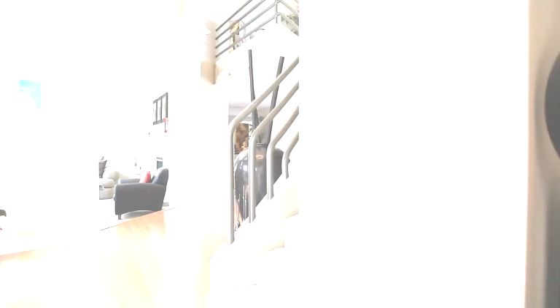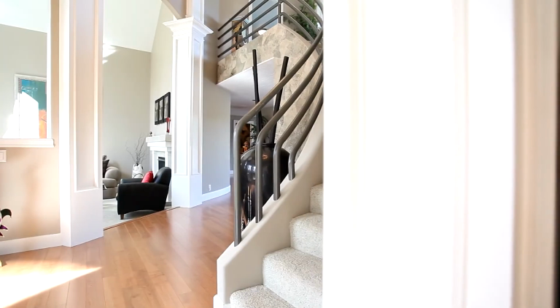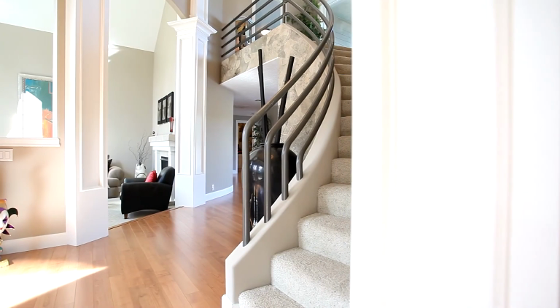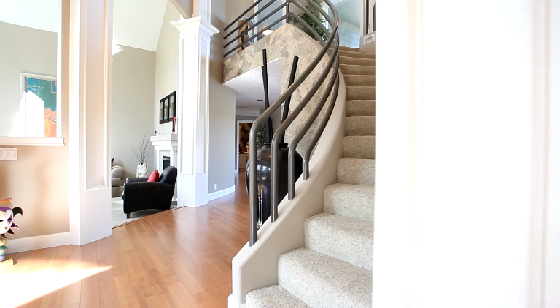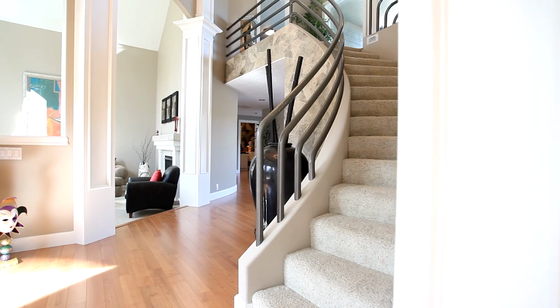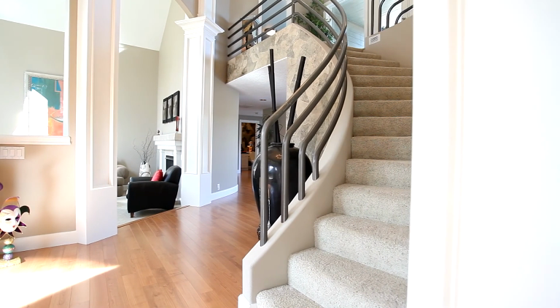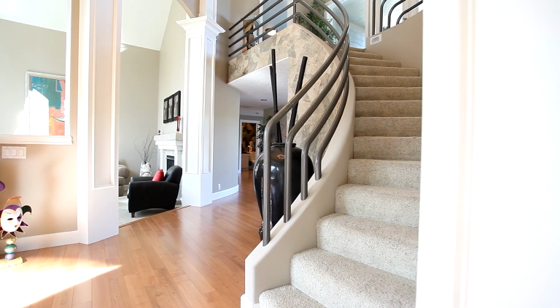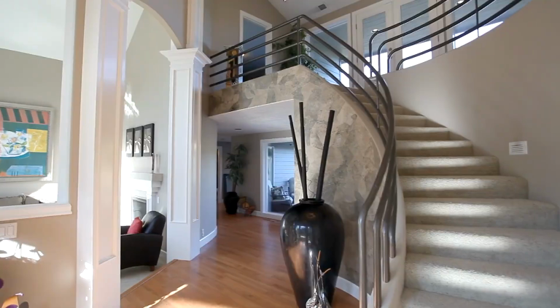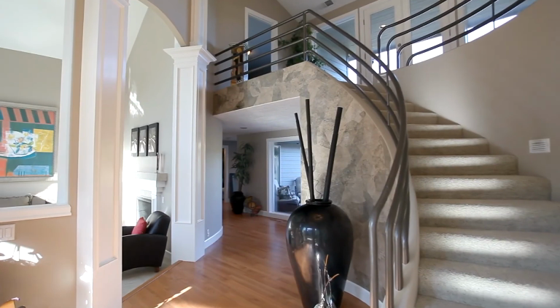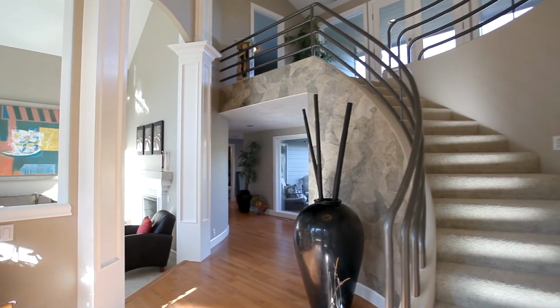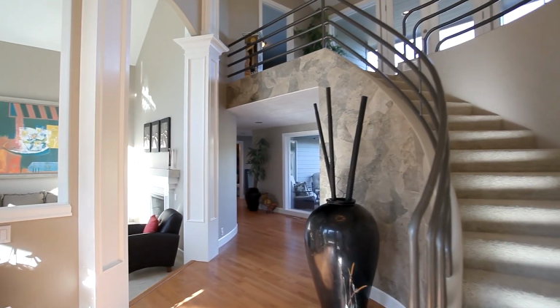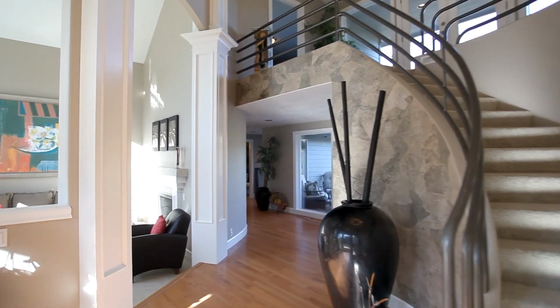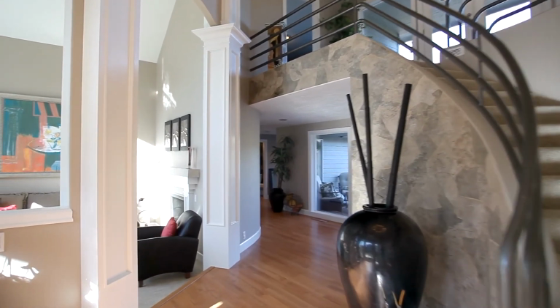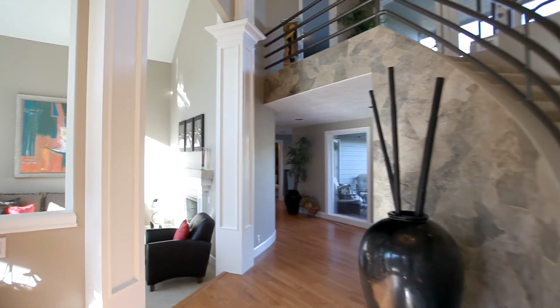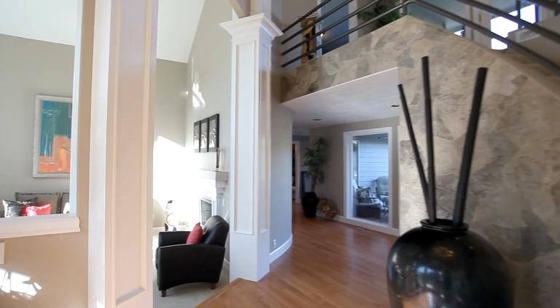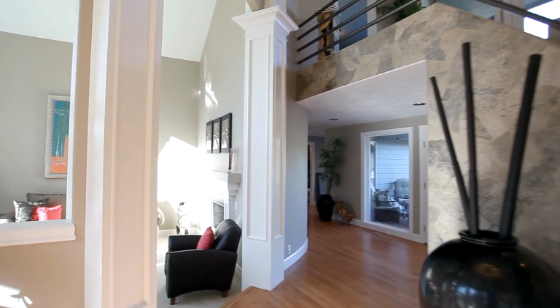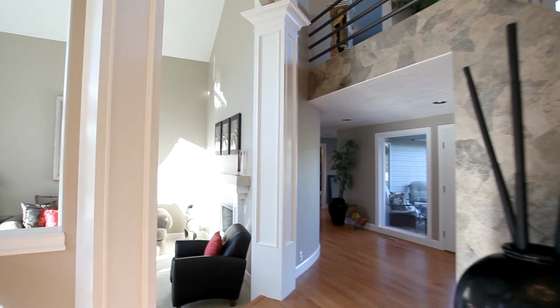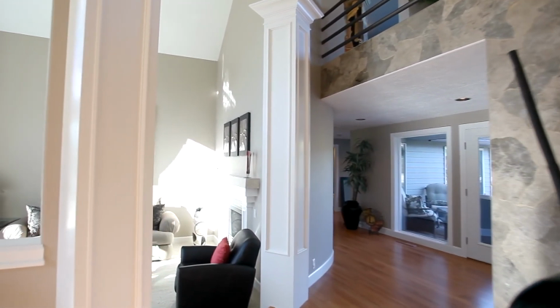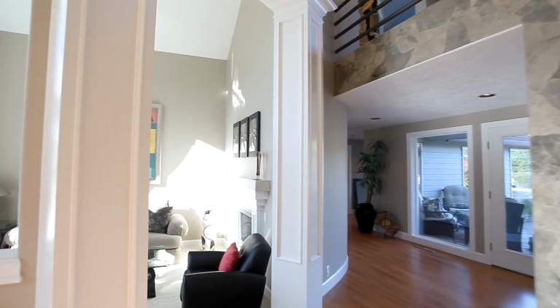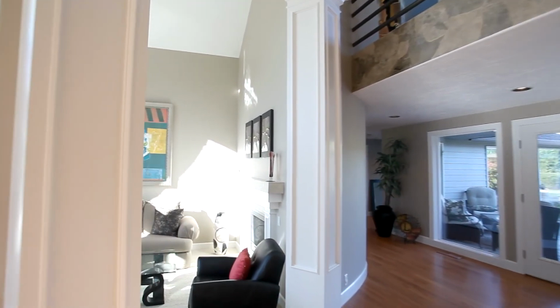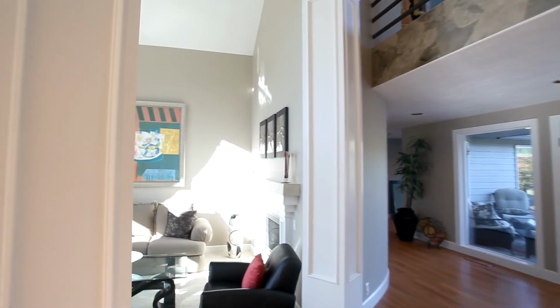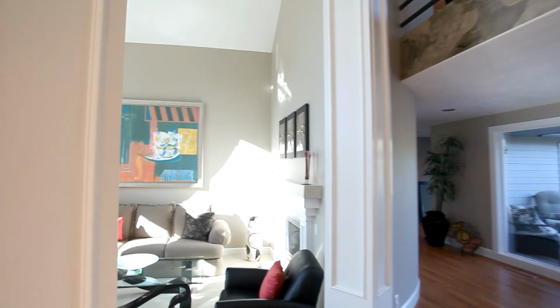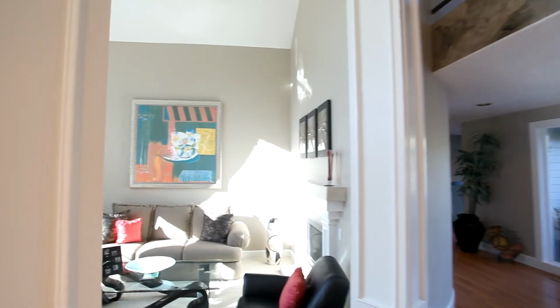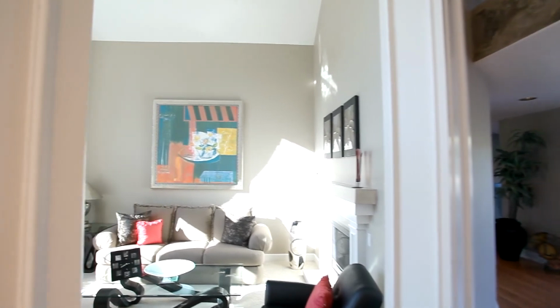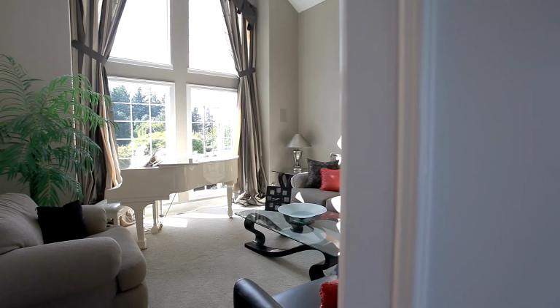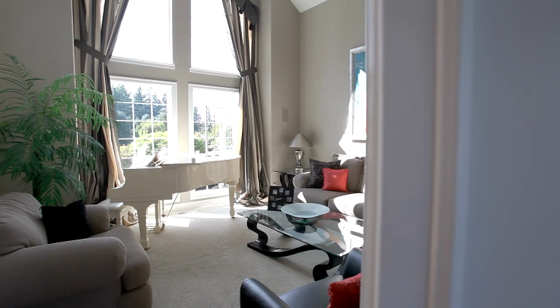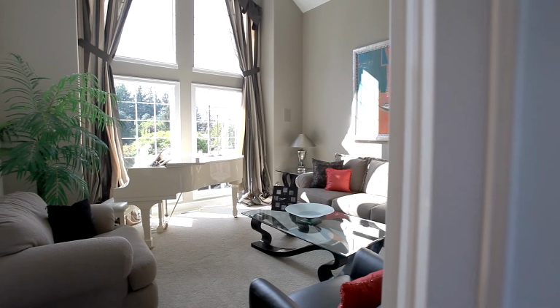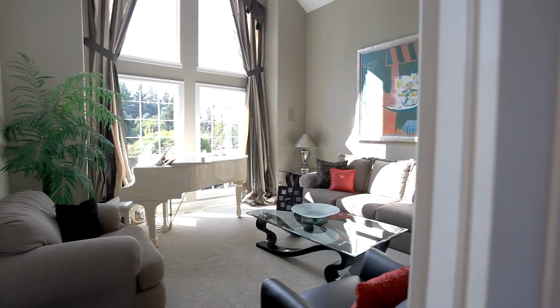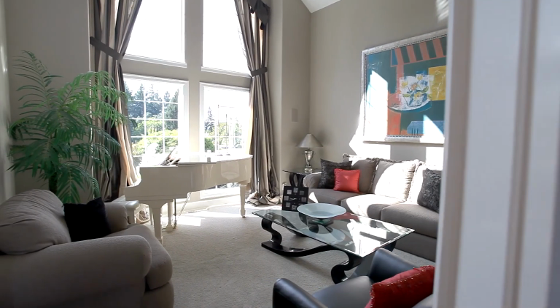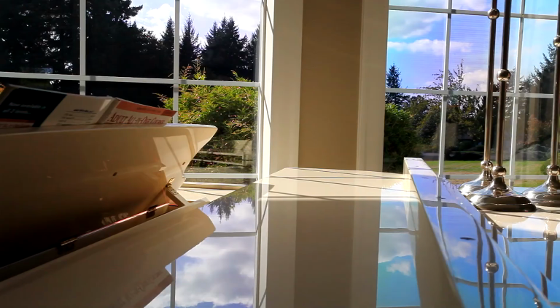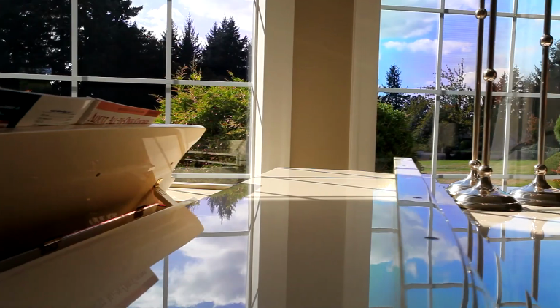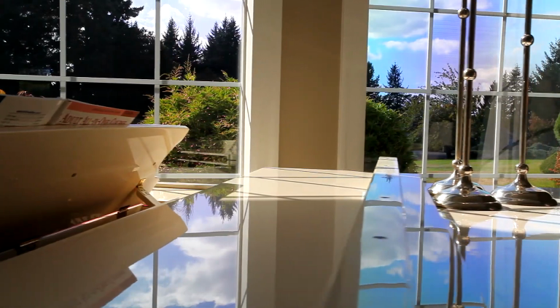As you enter, you're greeted by a dramatic two-story foyer. The formal living room features soaring ceilings and floor-to-ceiling windows with peaceful views.